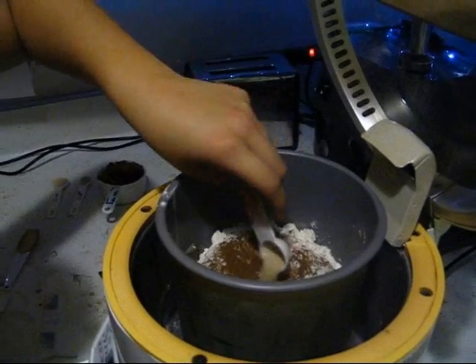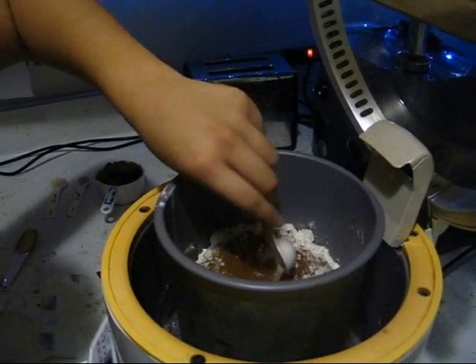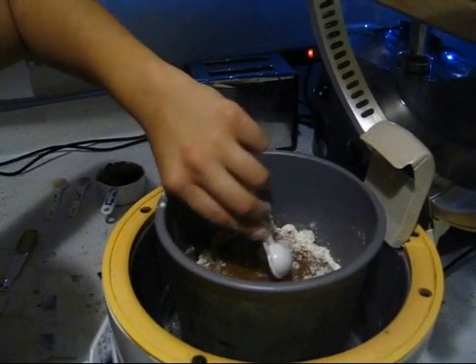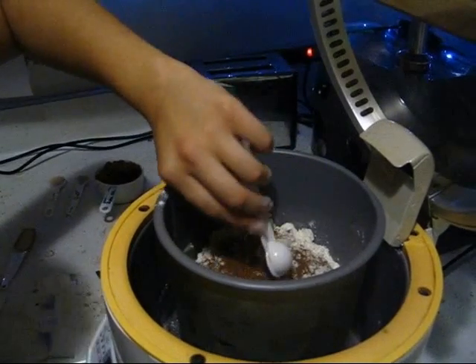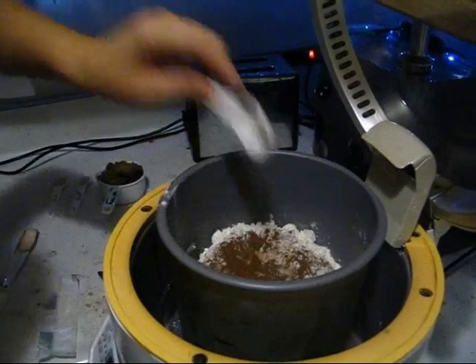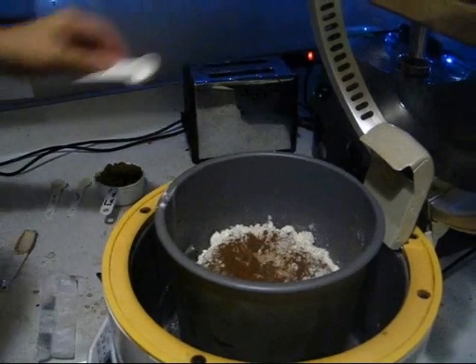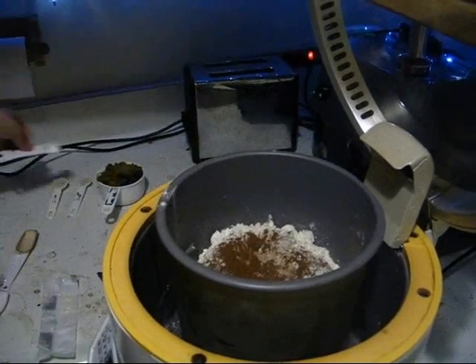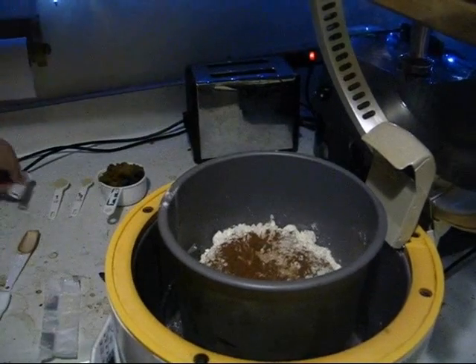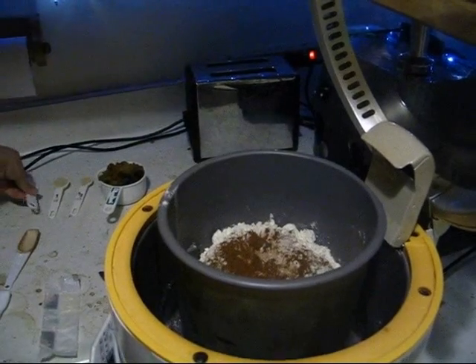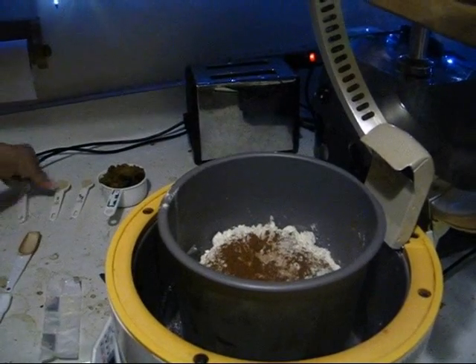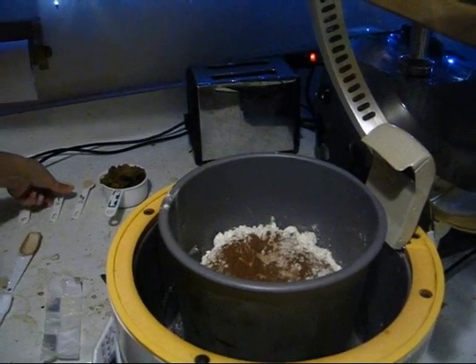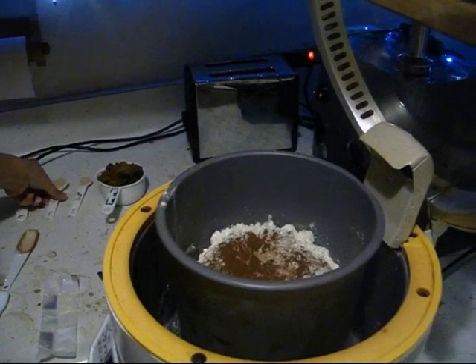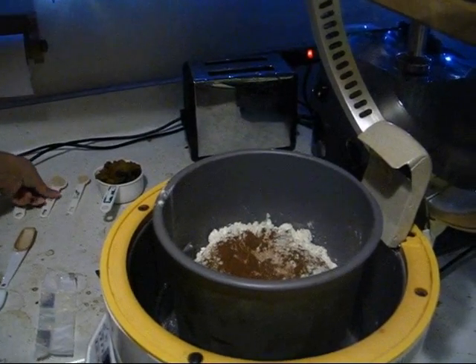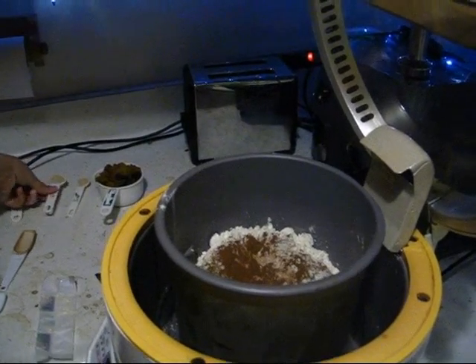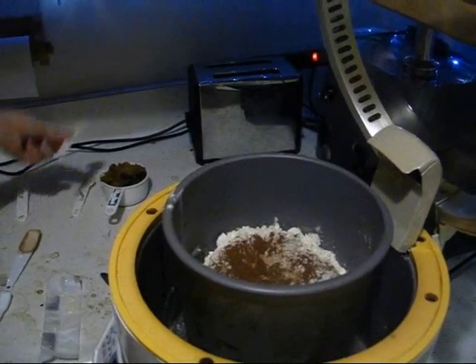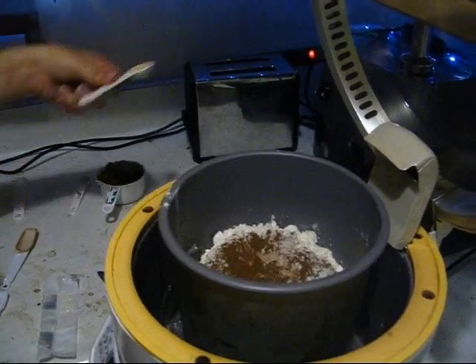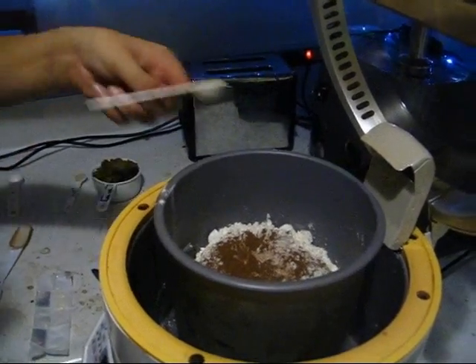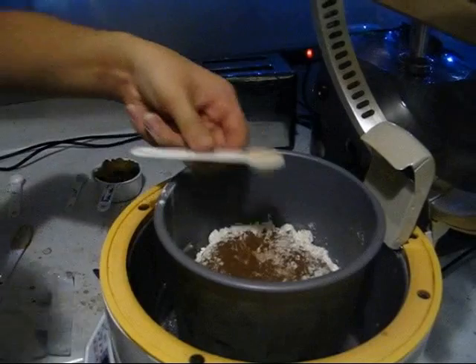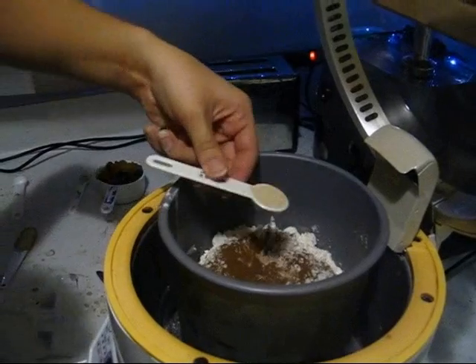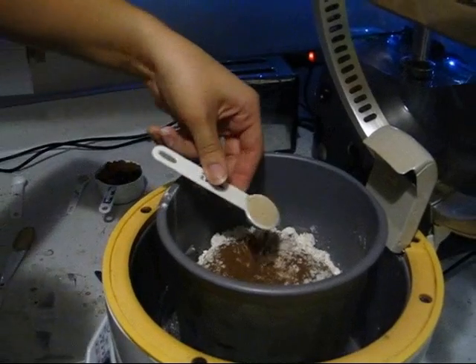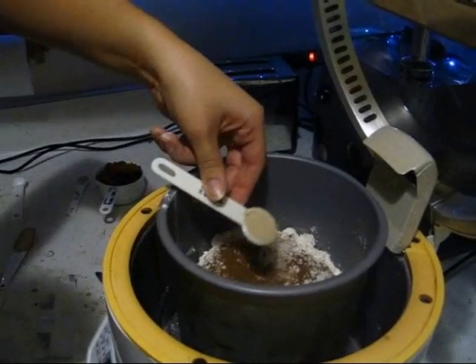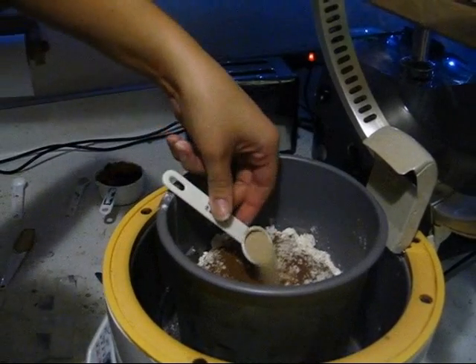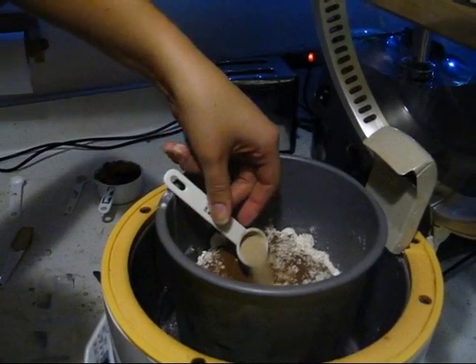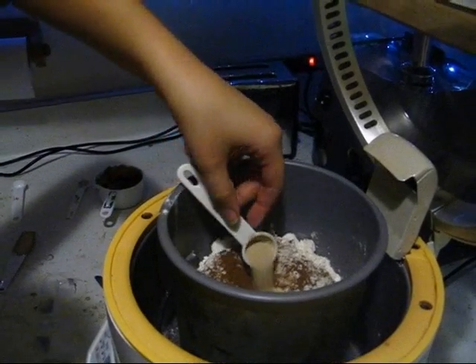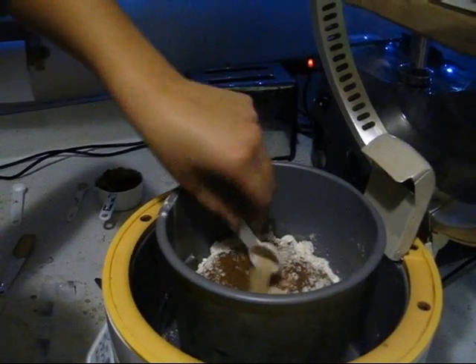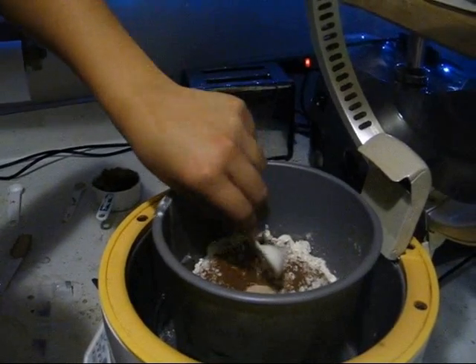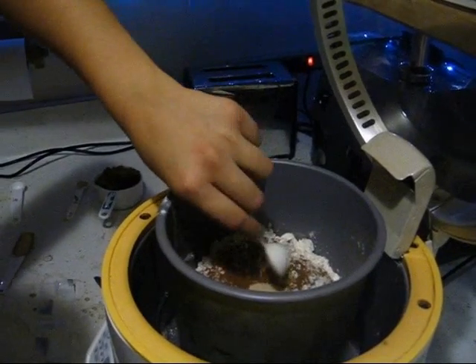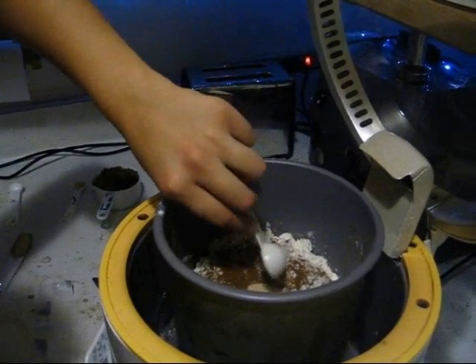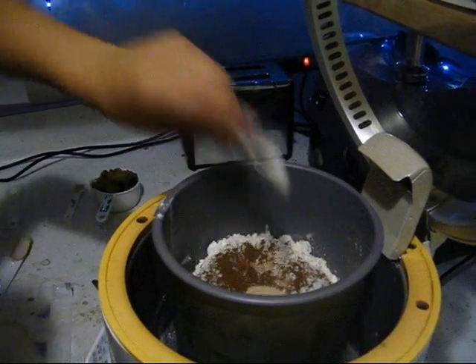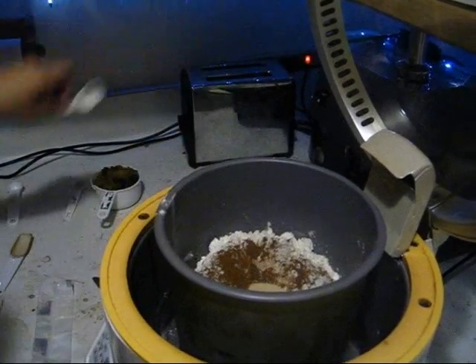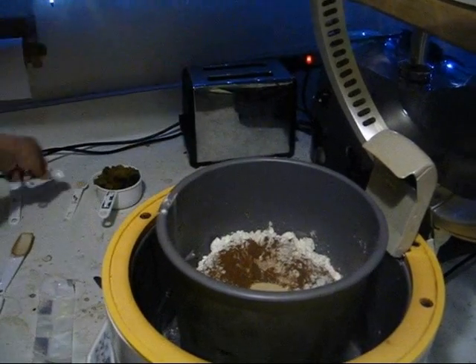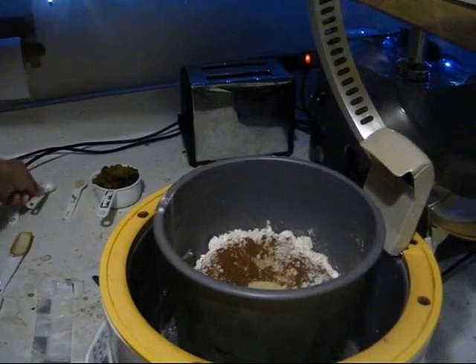The important thing is that the yeast doesn't come in contact with the liquids on the bottom. With a loaf of this size, that's highly unlikely.